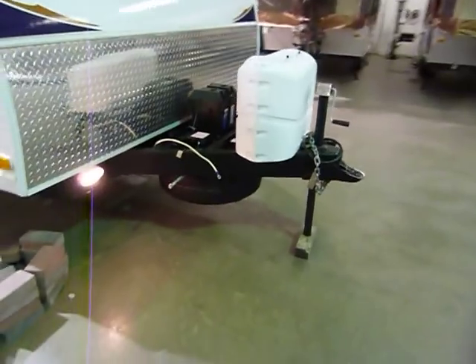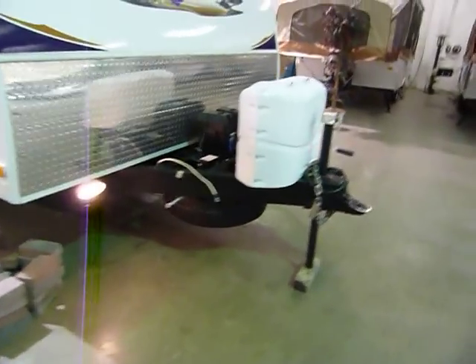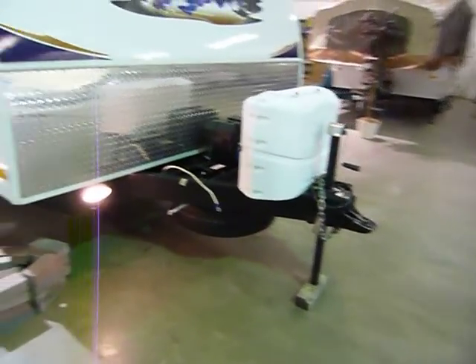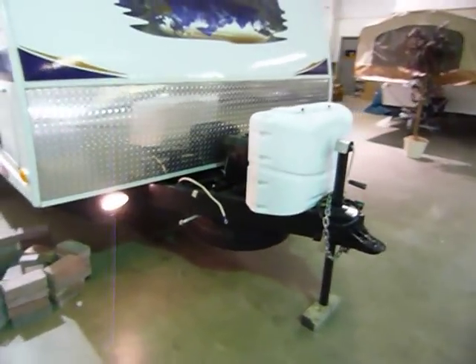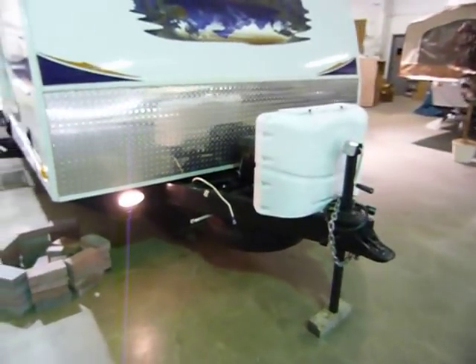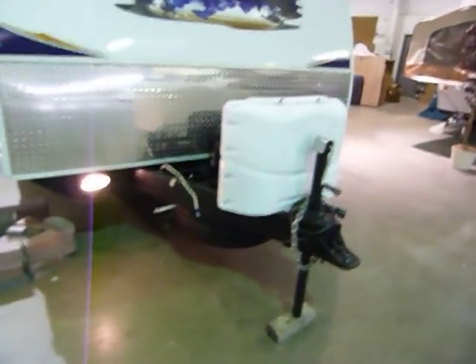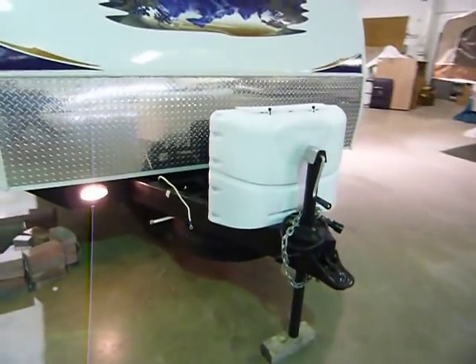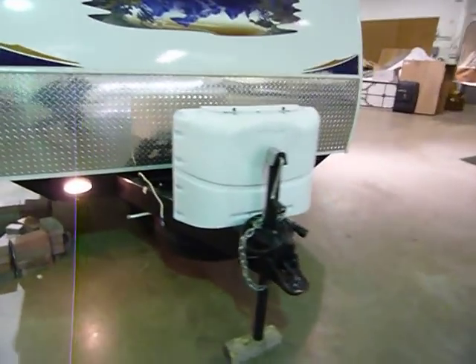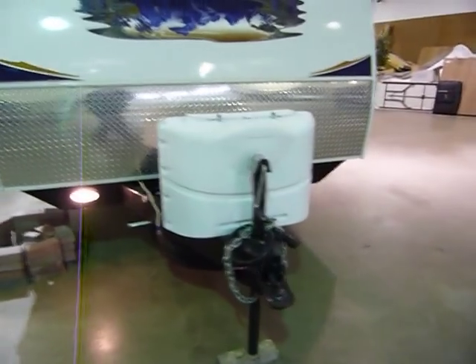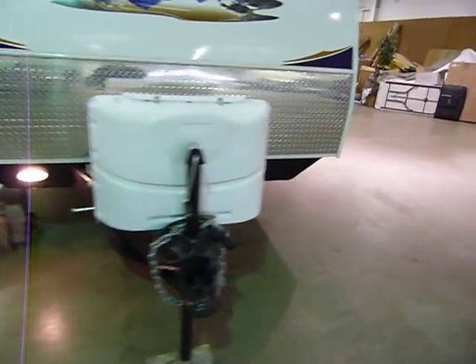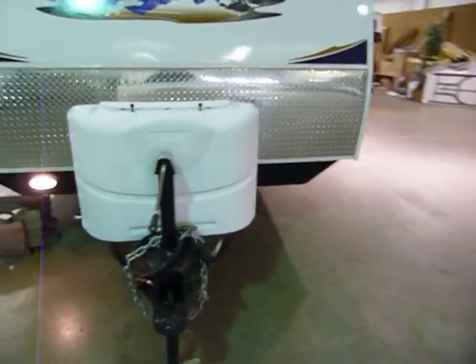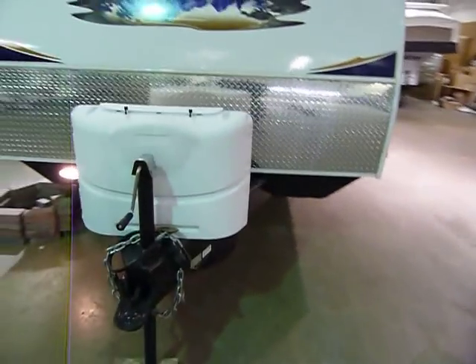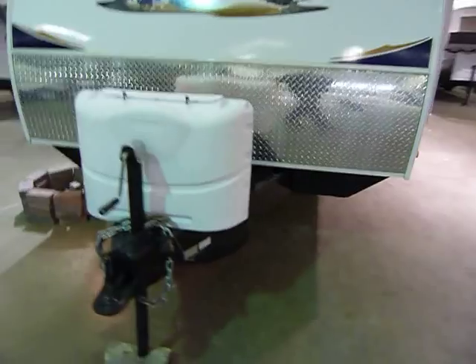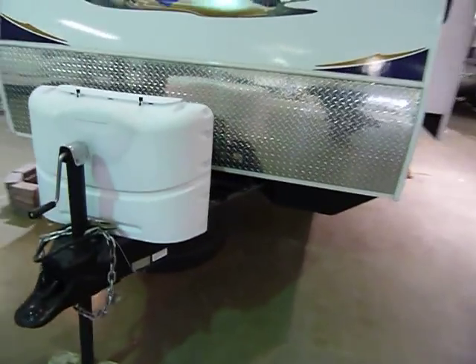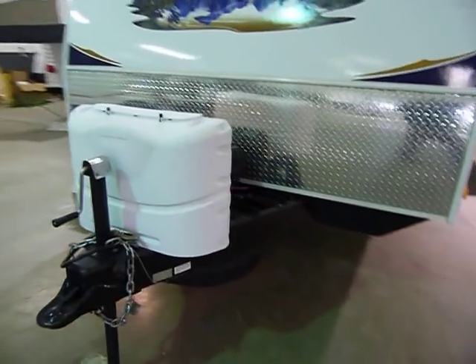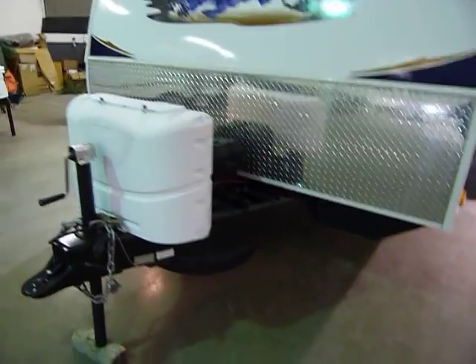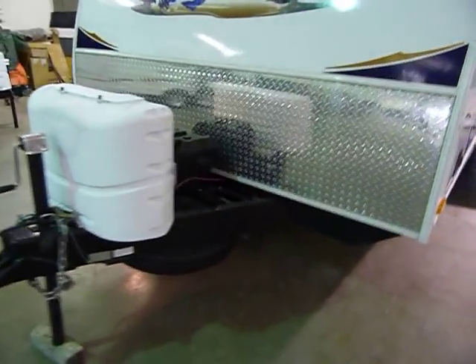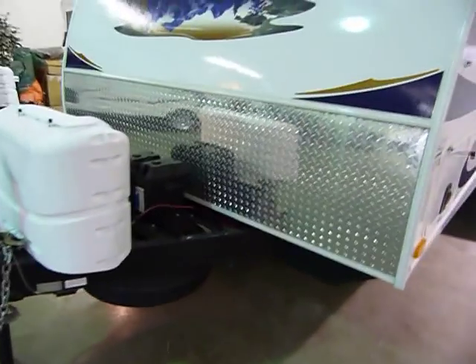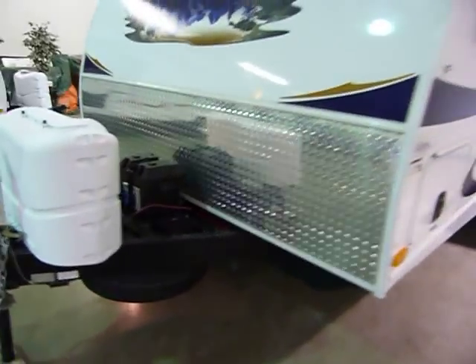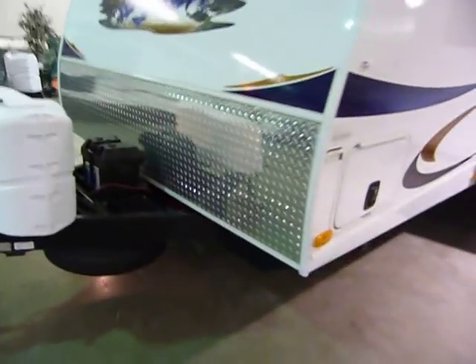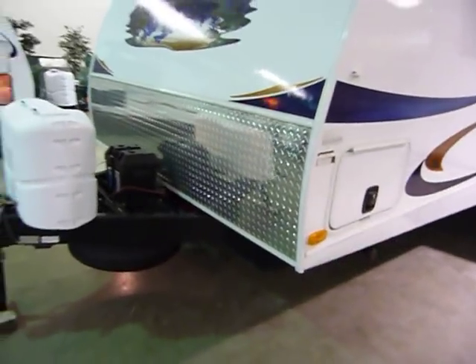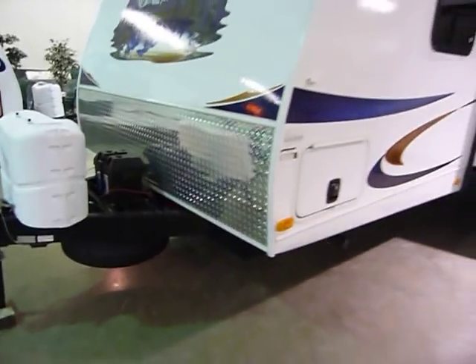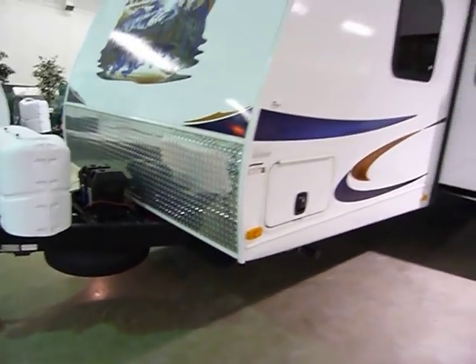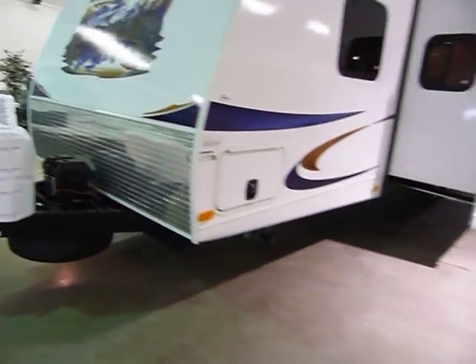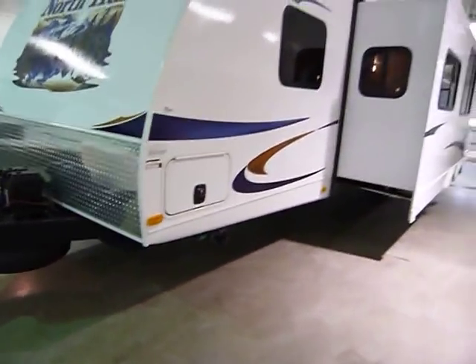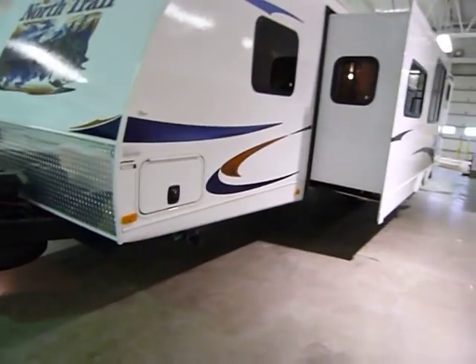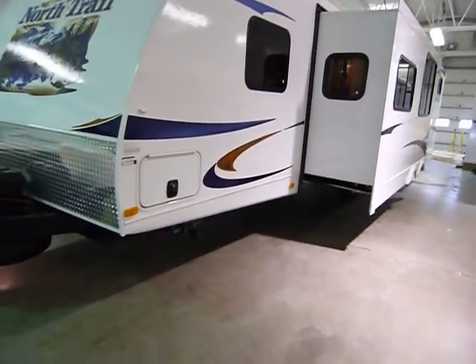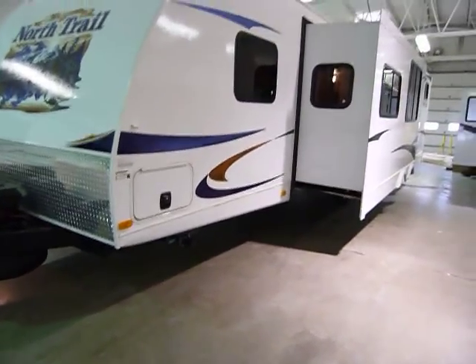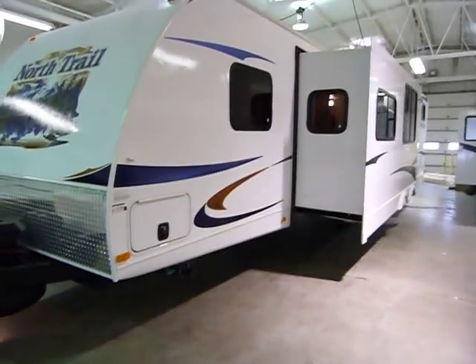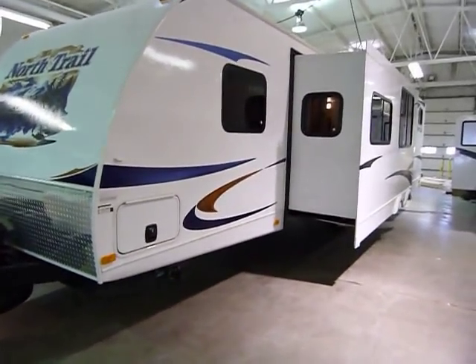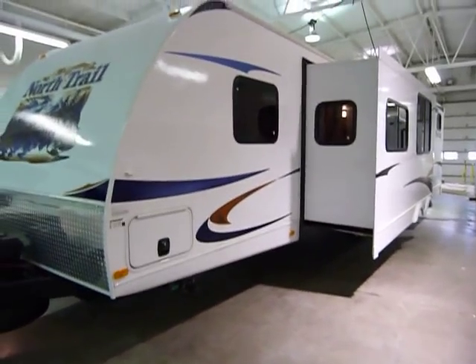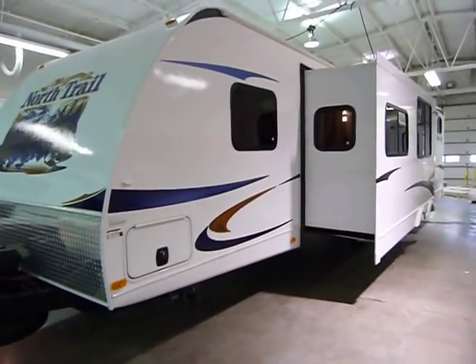There's a spare tire, a diamond plate front rock guard to protect your investment from rock chips on the road, dual 30-pound LP tanks, and a deep cycle RV battery in the battery box included. There is also an additional storage hatch on the front.